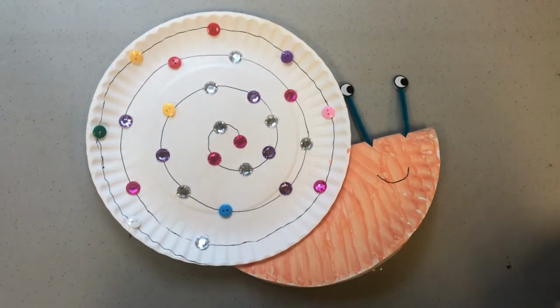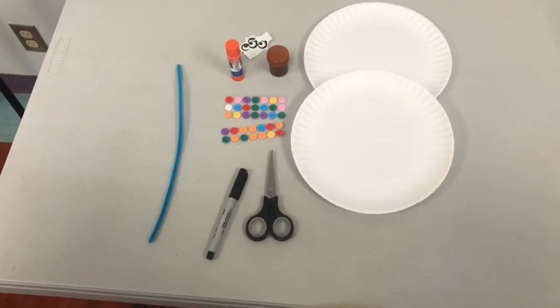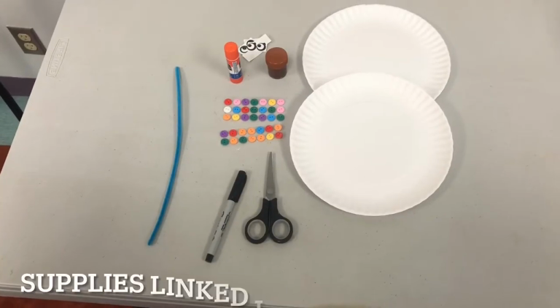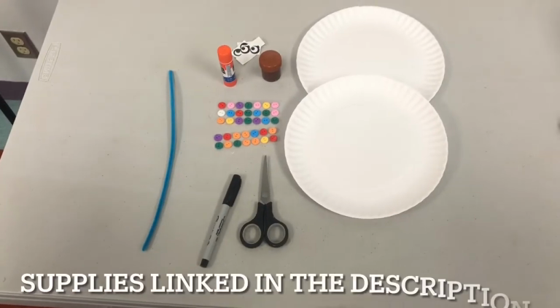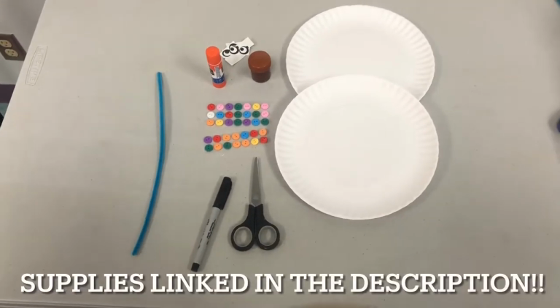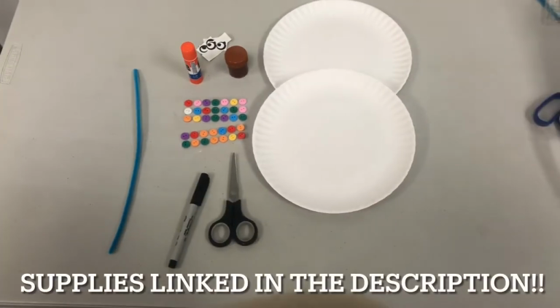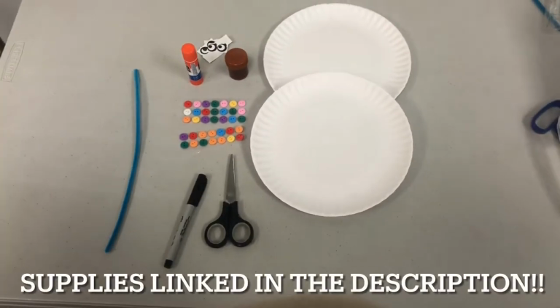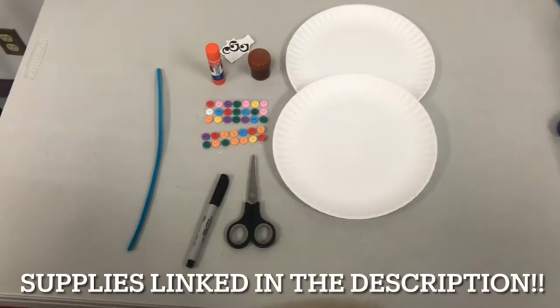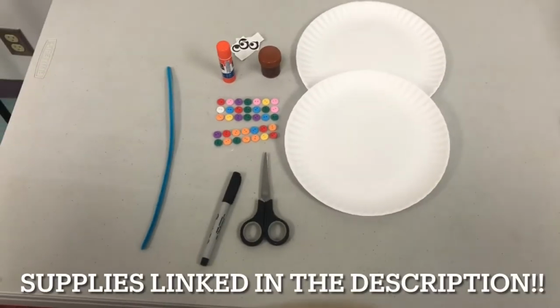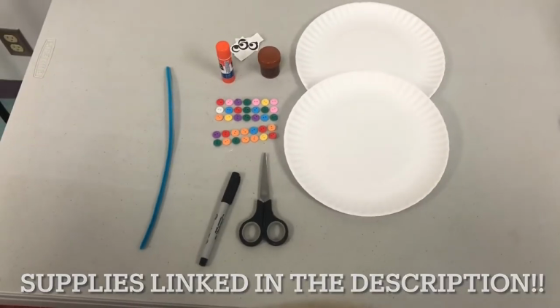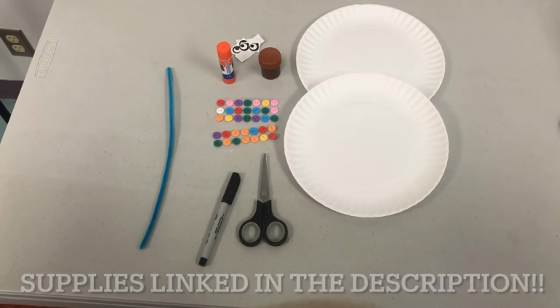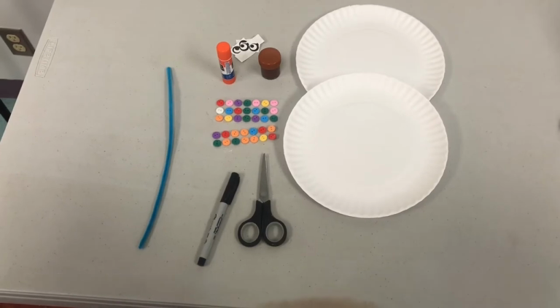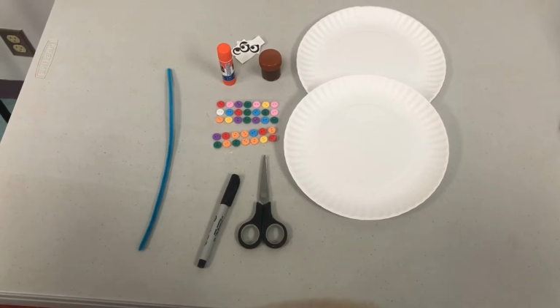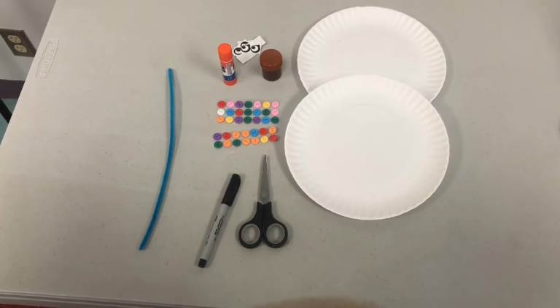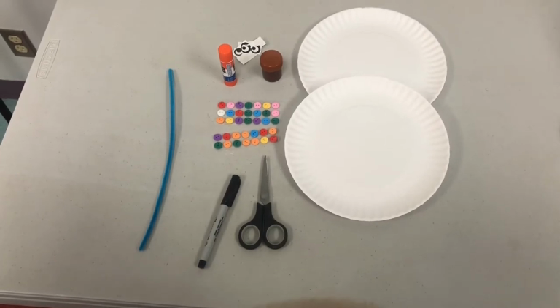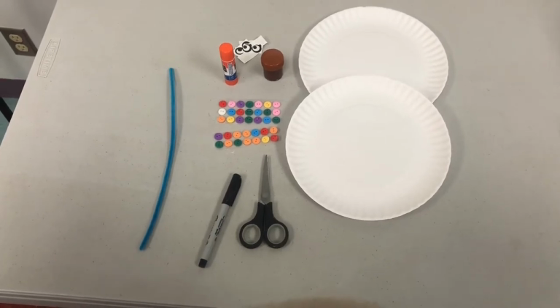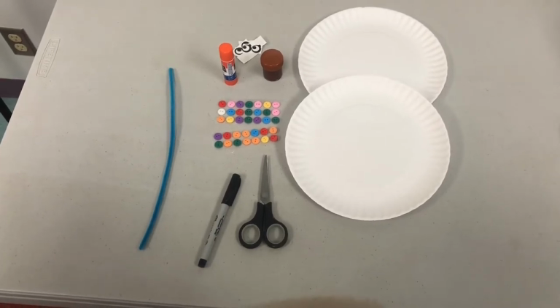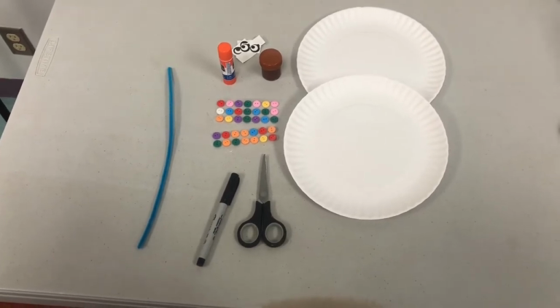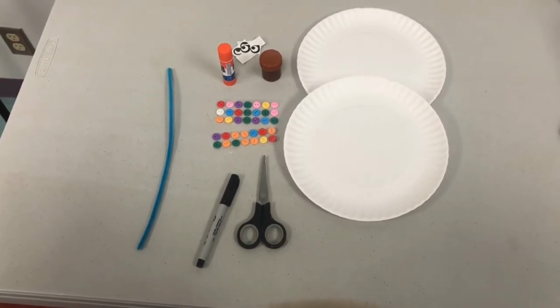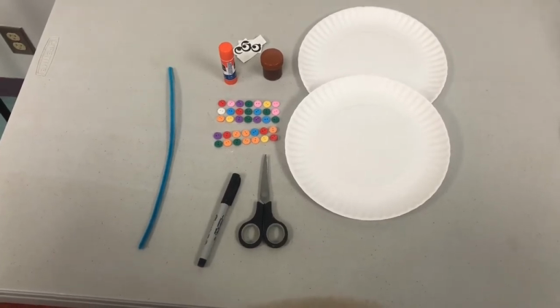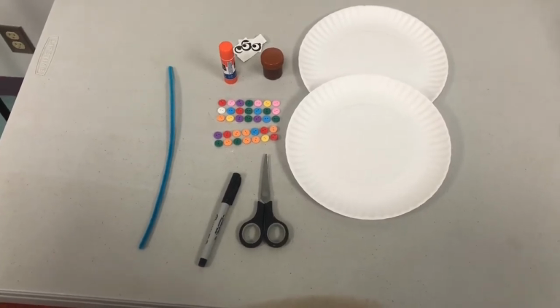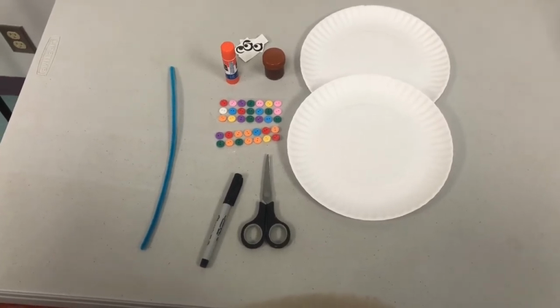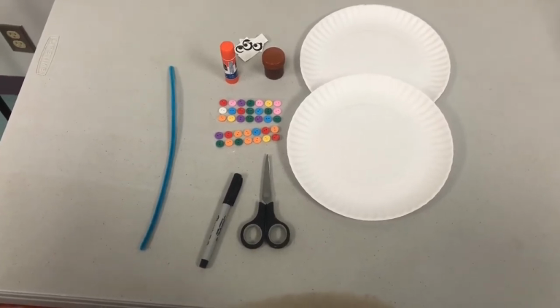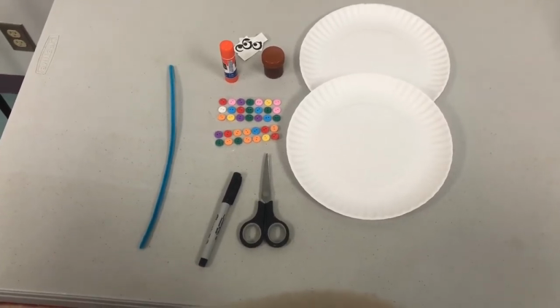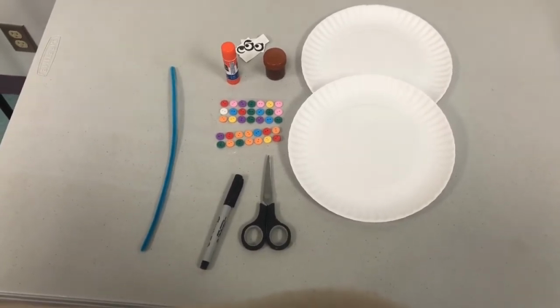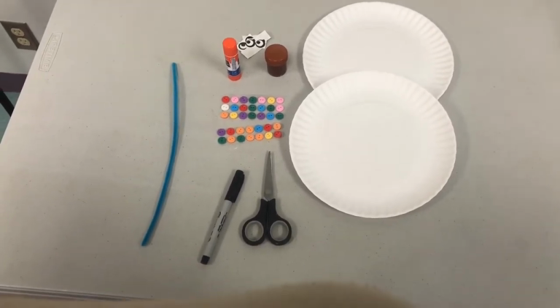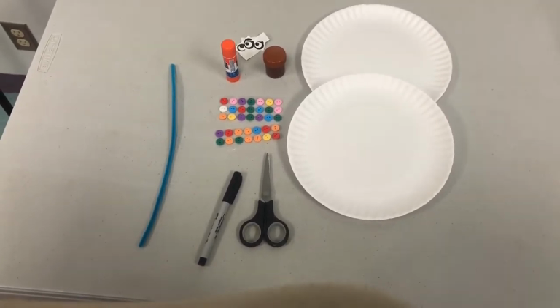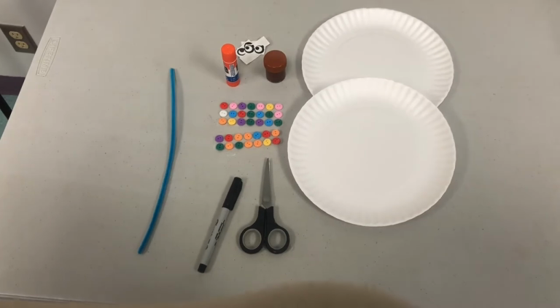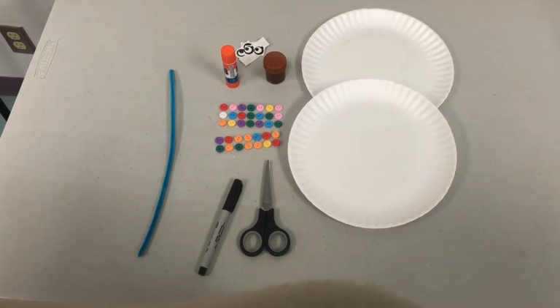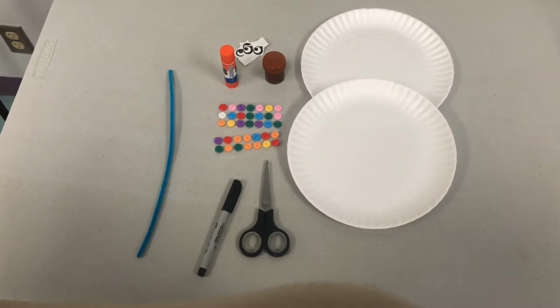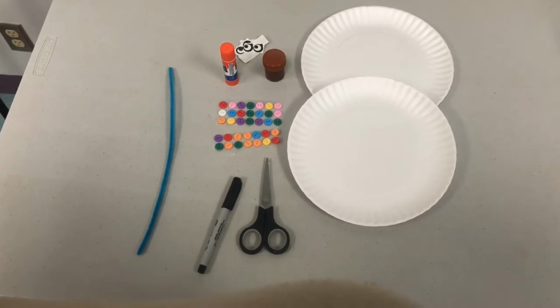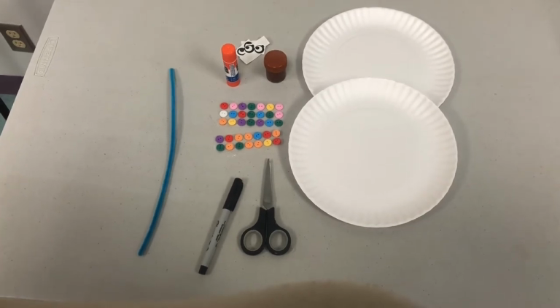Today's supplies are going to be a pipe cleaner, some sticker eyes, some sticker adhesive buttons and jewels, scissors, a pen, and two paper plates.